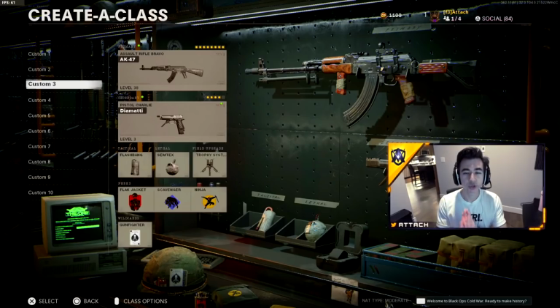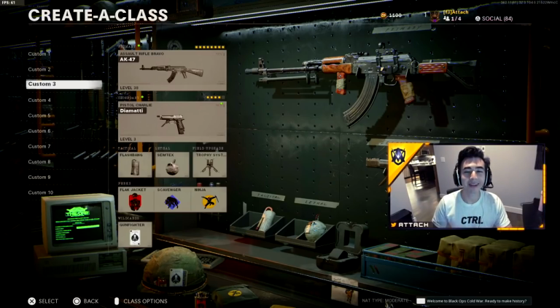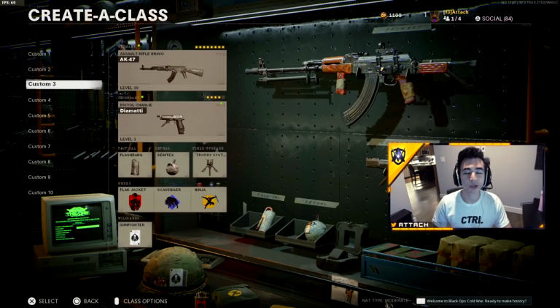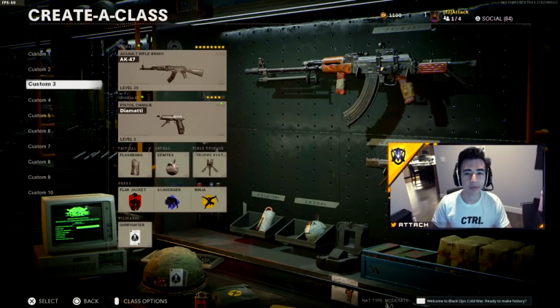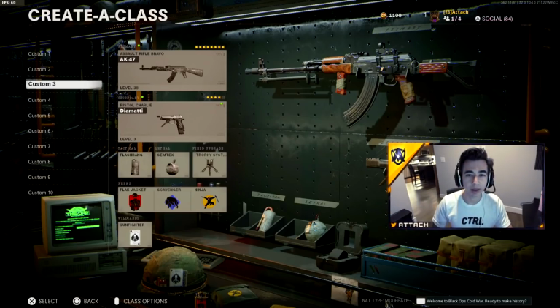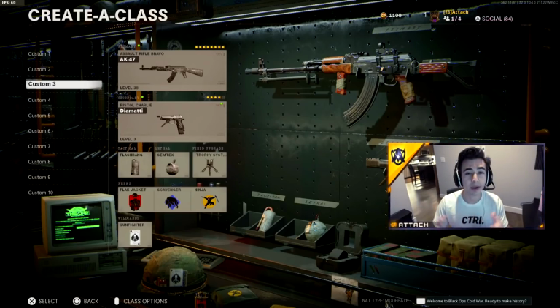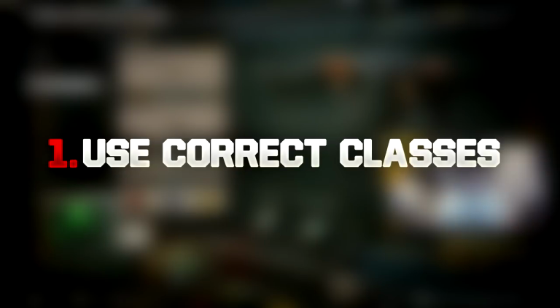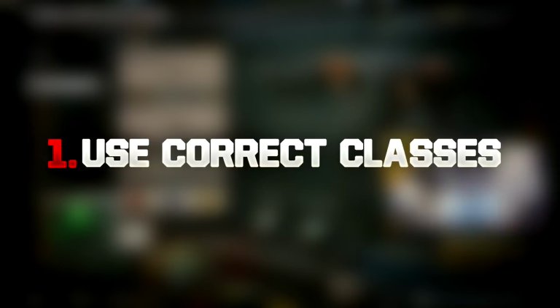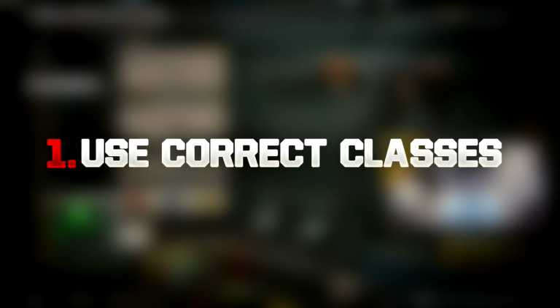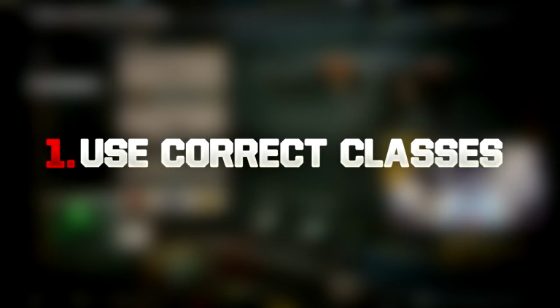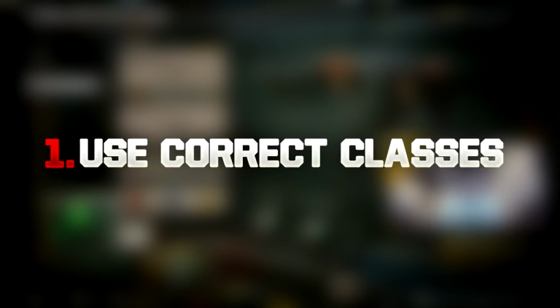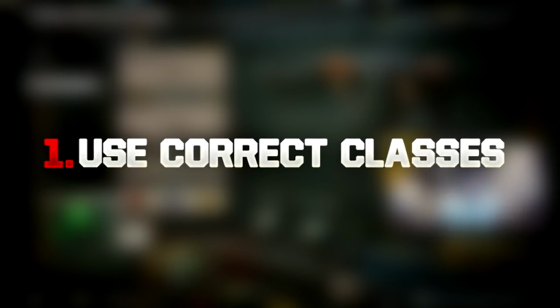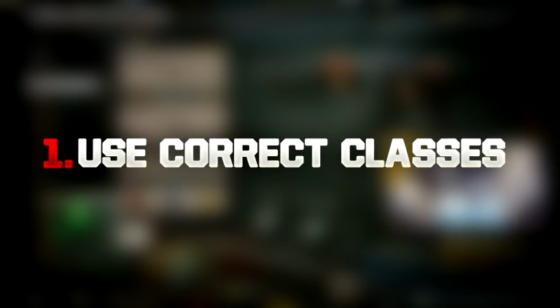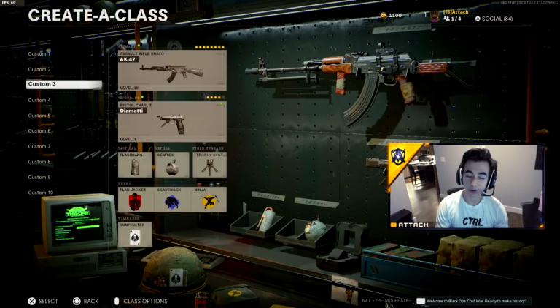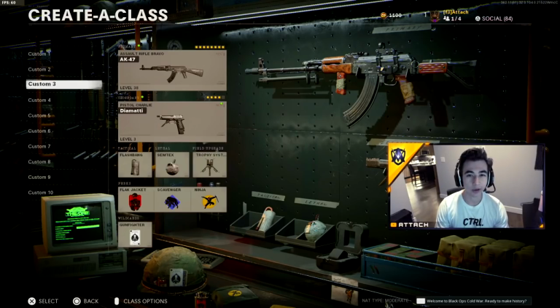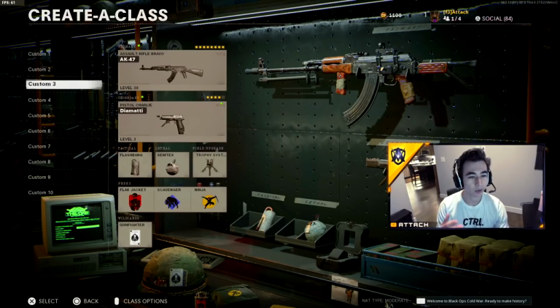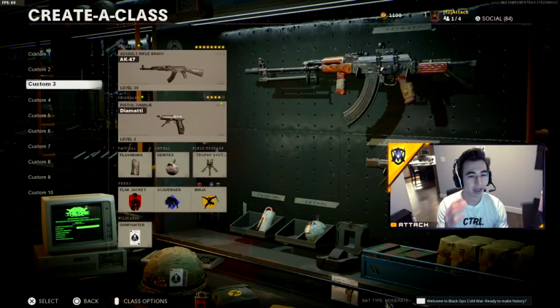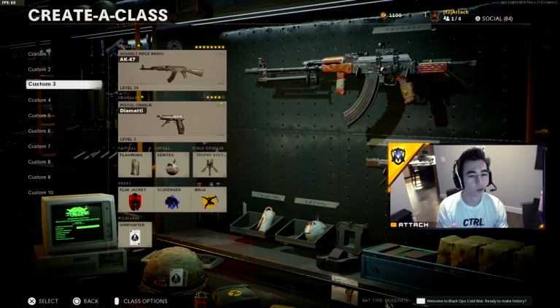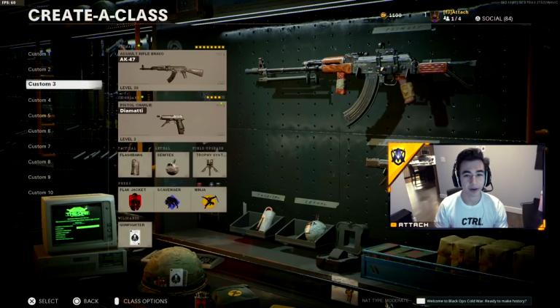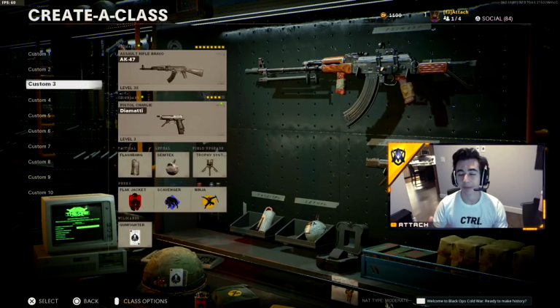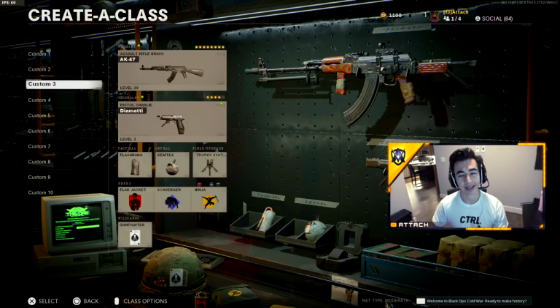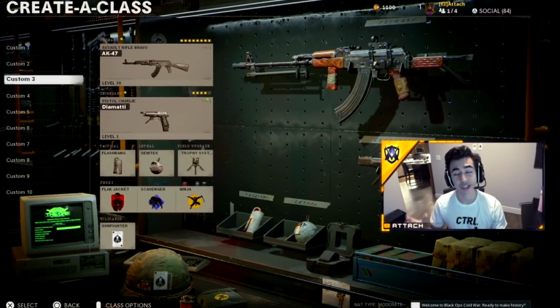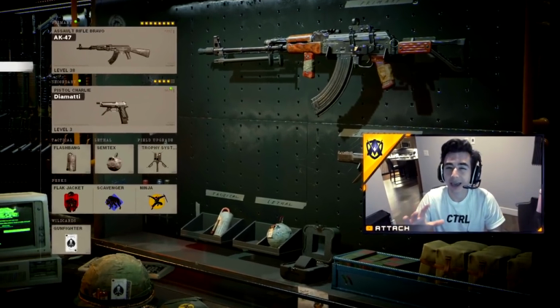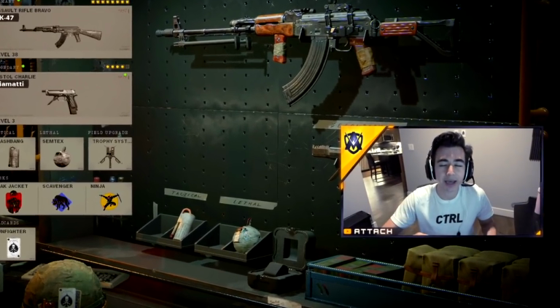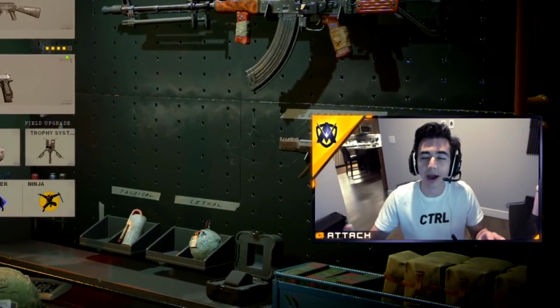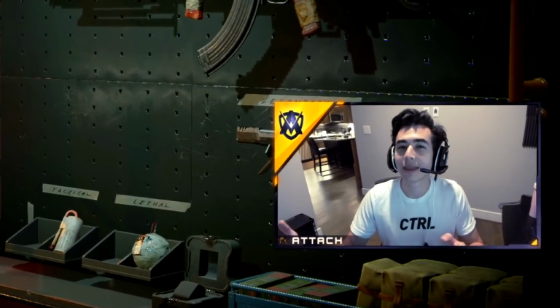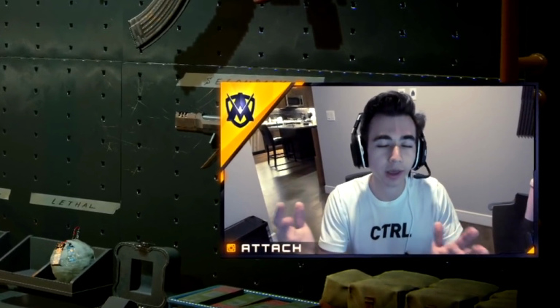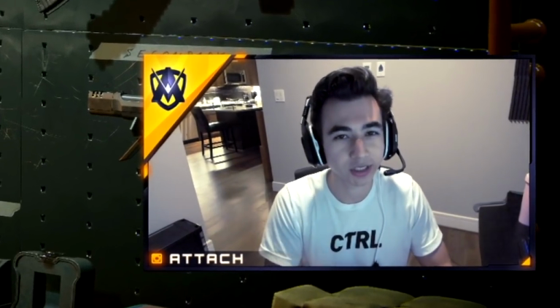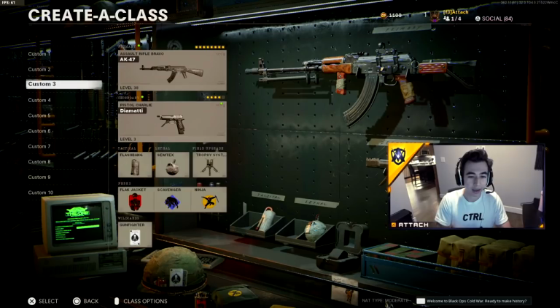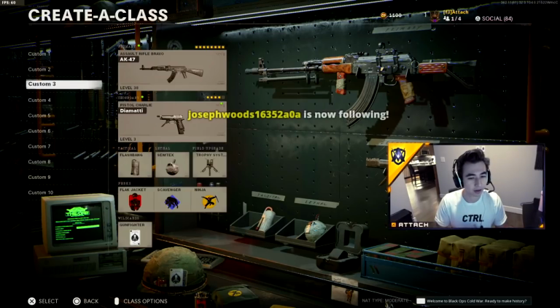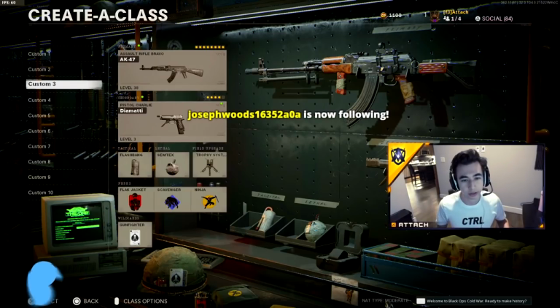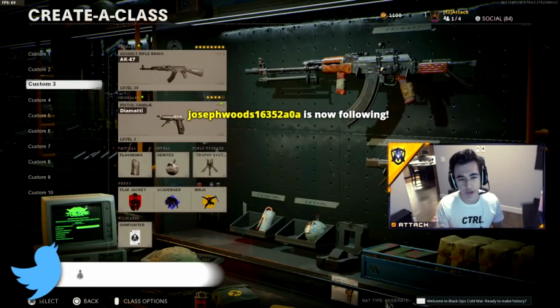To make it easier to rank up in league play, you want to make sure you're using the best stuff — the best arsenal of weapons. Always have the AK47 back-pocket class just in case they pull it out. This gun kills in four bullets; that's why it's regarded by the competitive Call of Duty community.